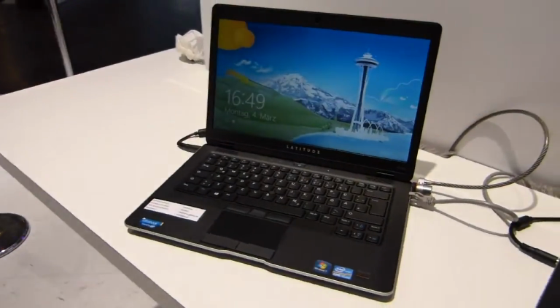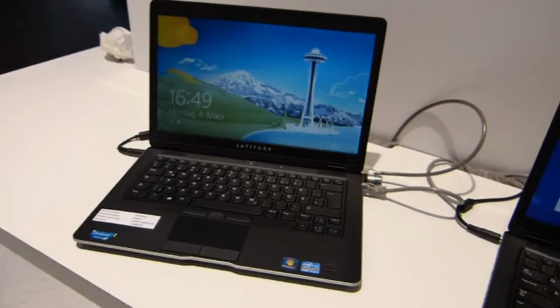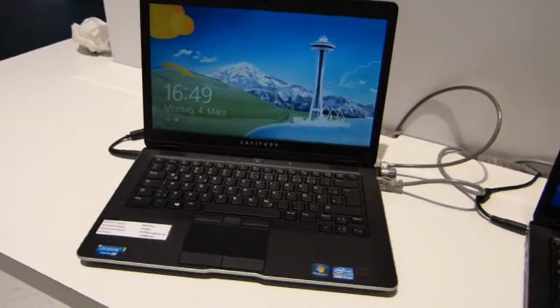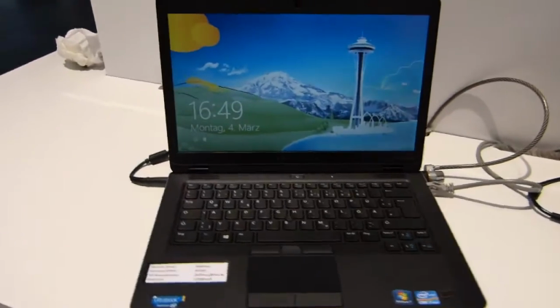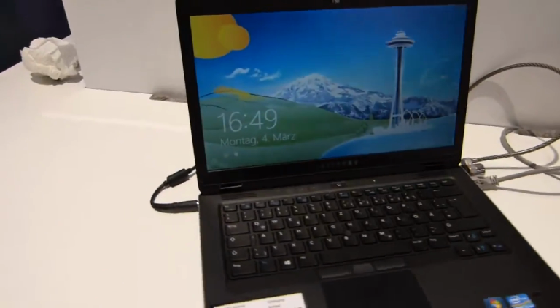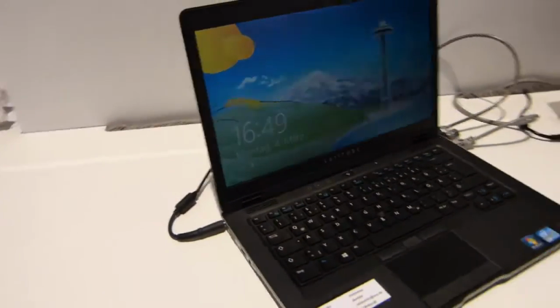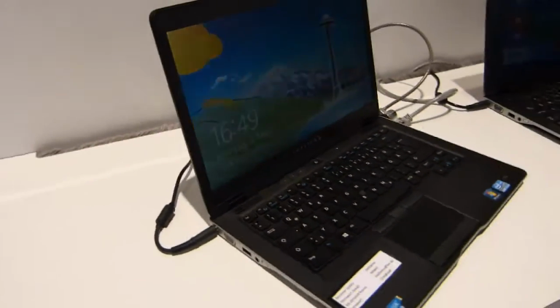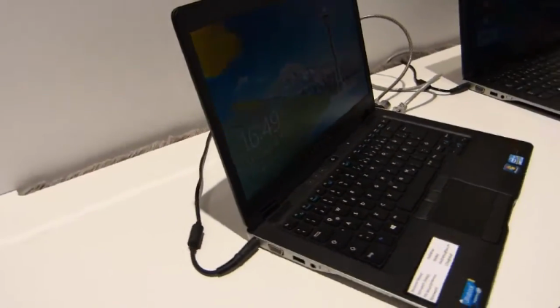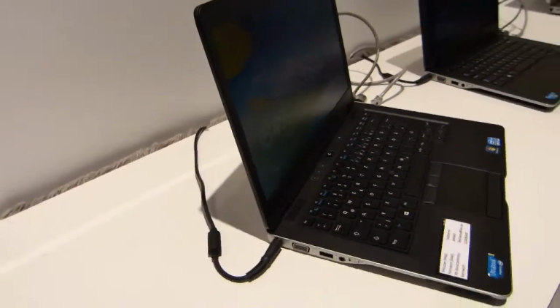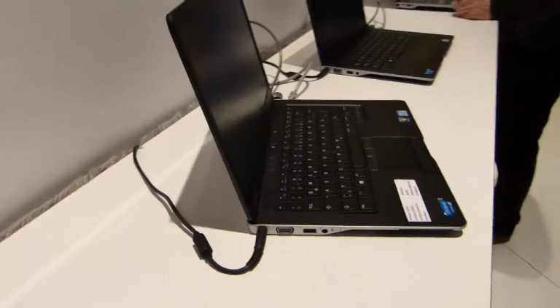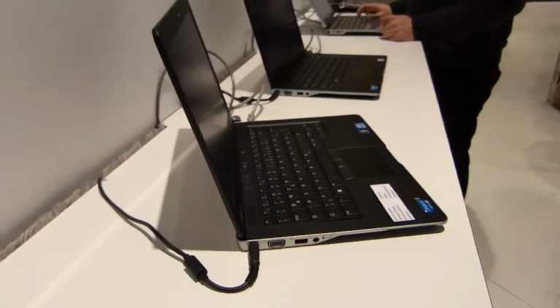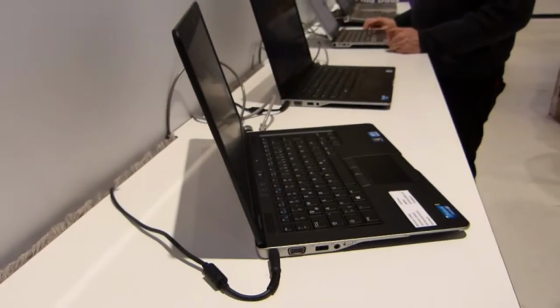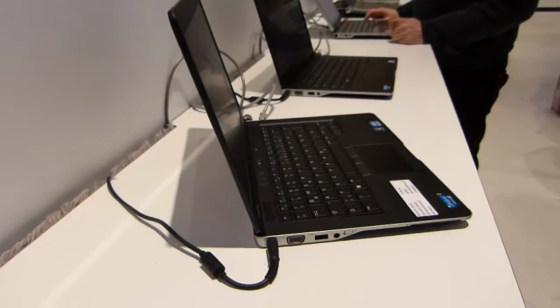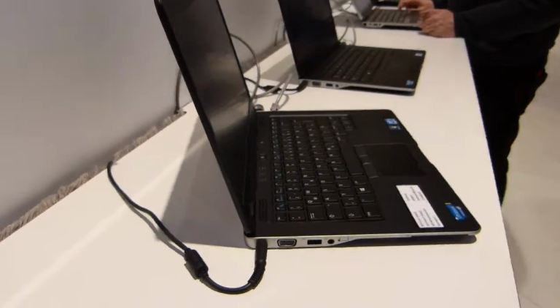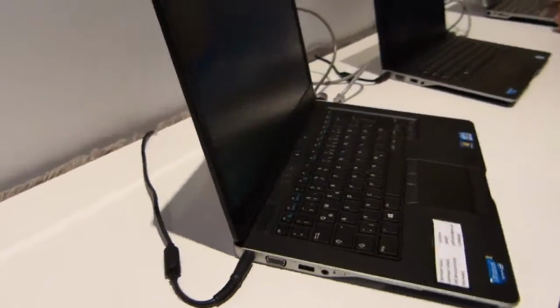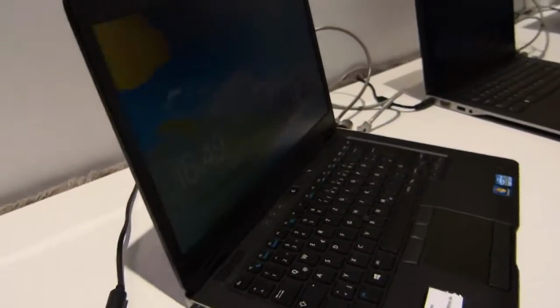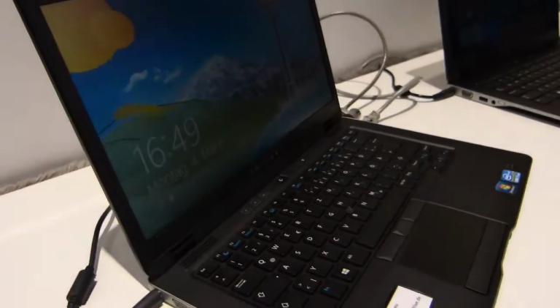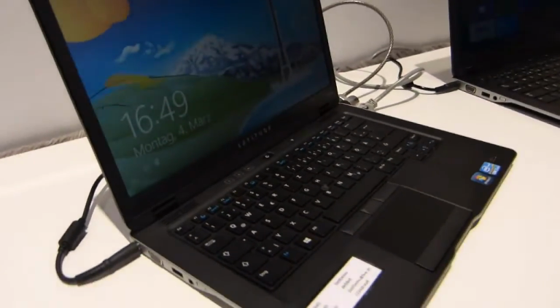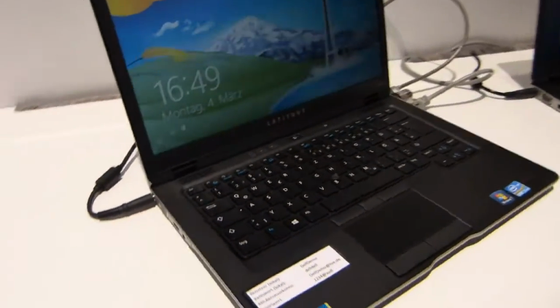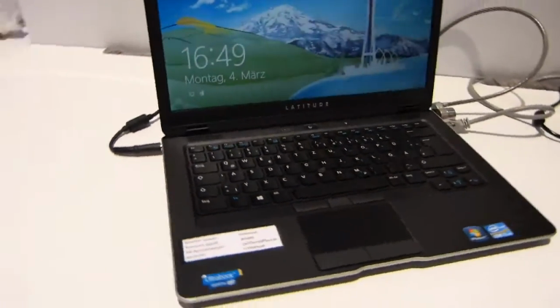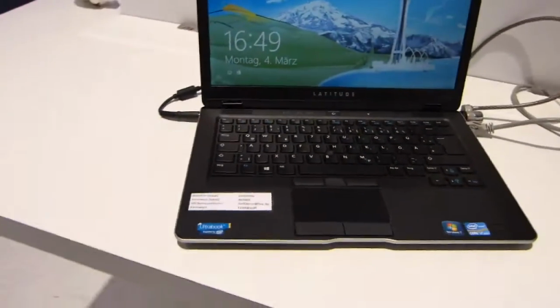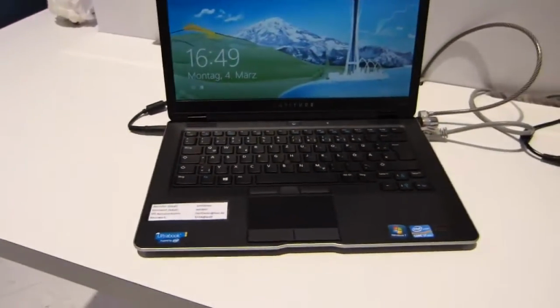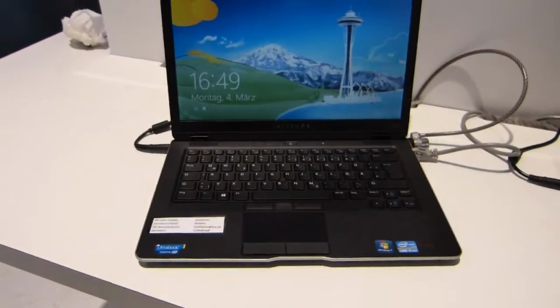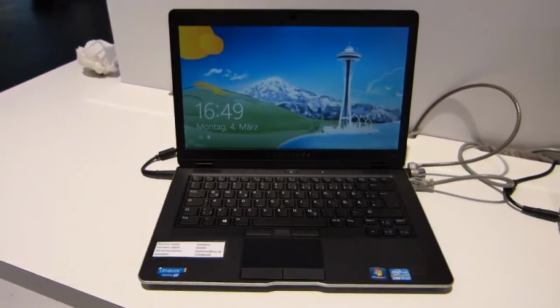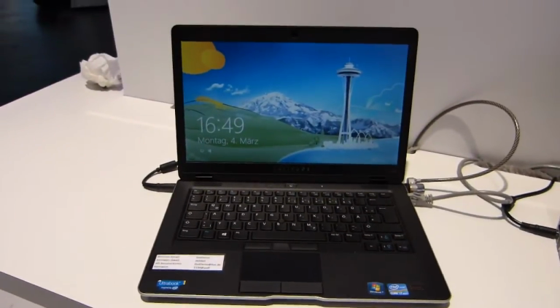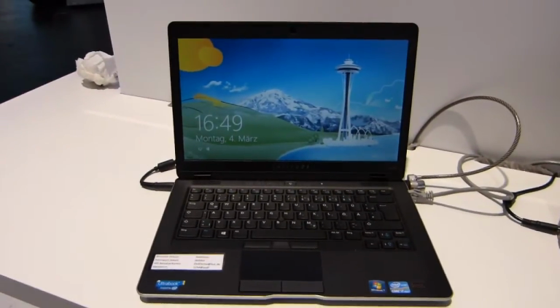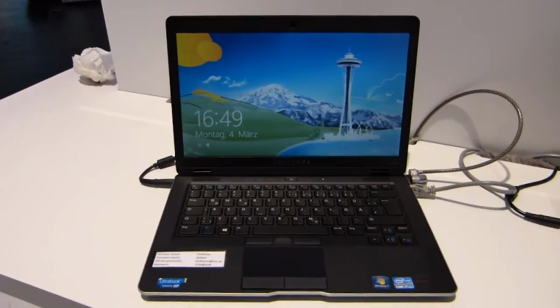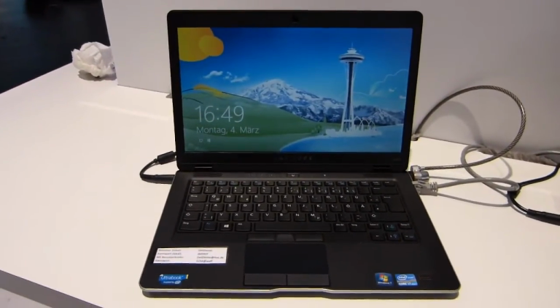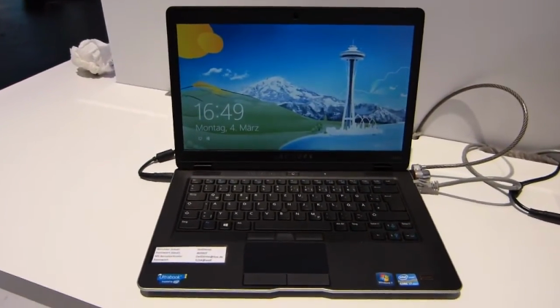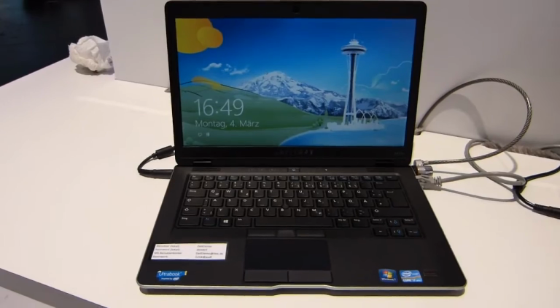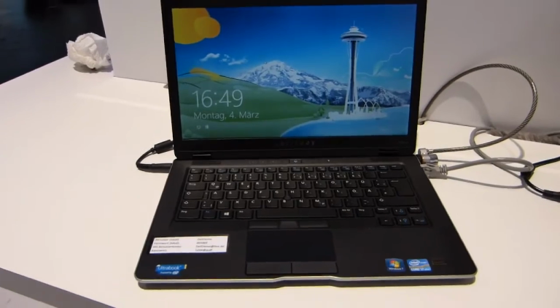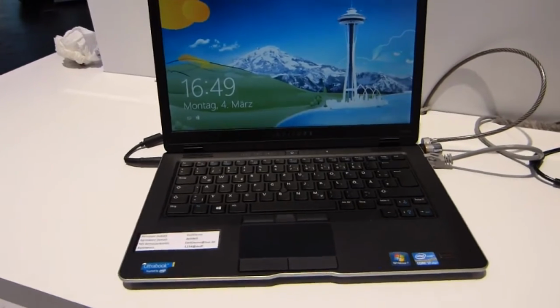This is Jibby at CeBIT. It's day zero and we're at the Dell booth here. They're just setting up and we spotted the 6430U here, which is a big-brother ultrabook very much targeted at business.